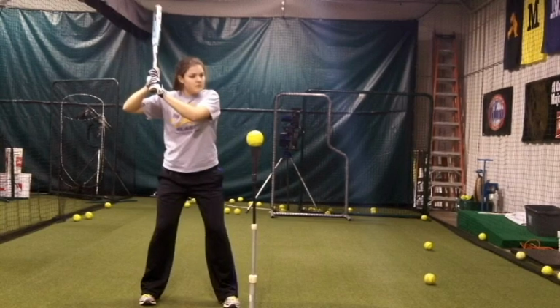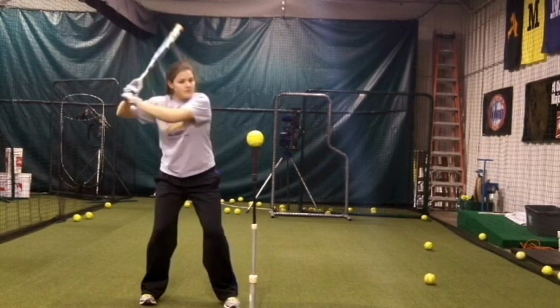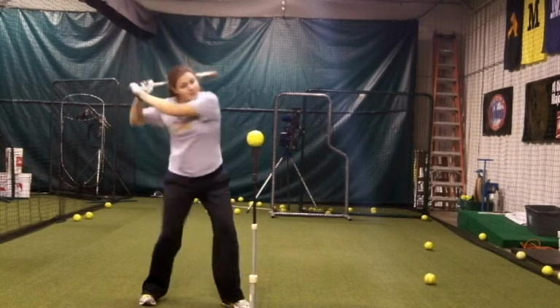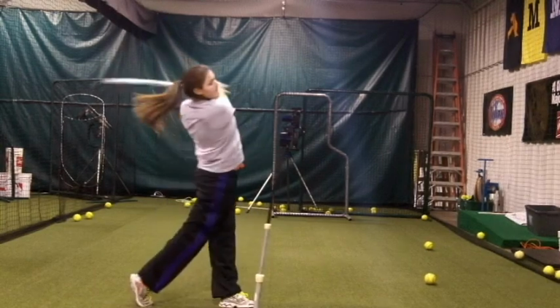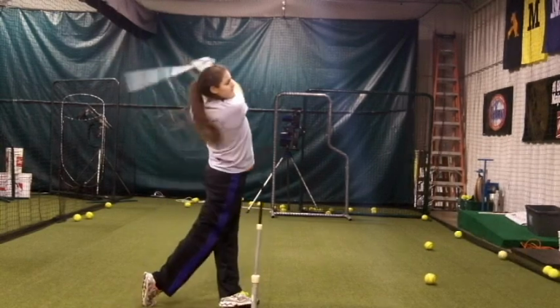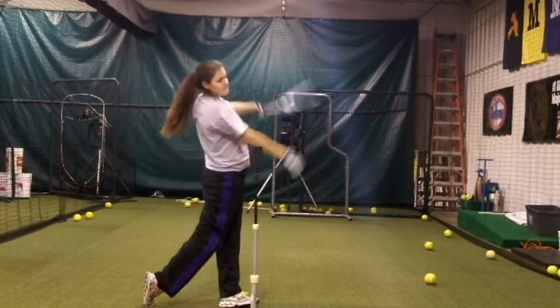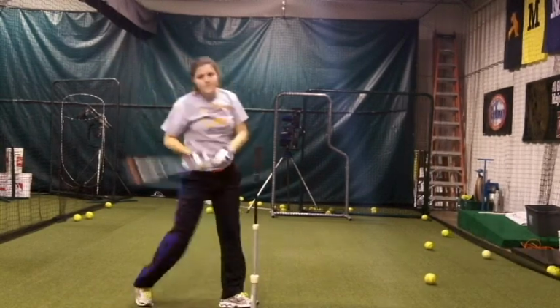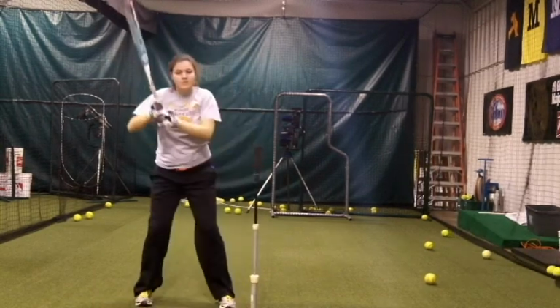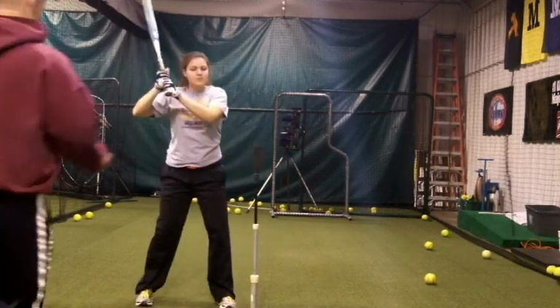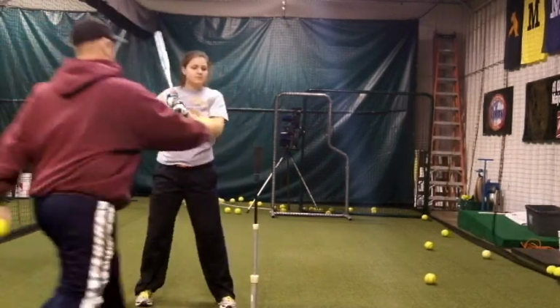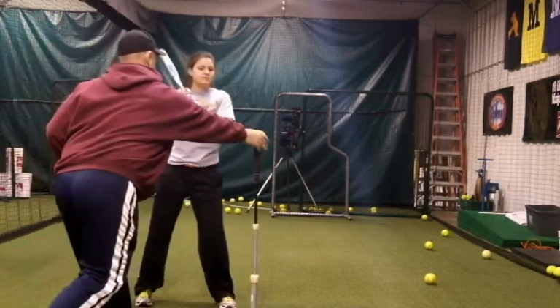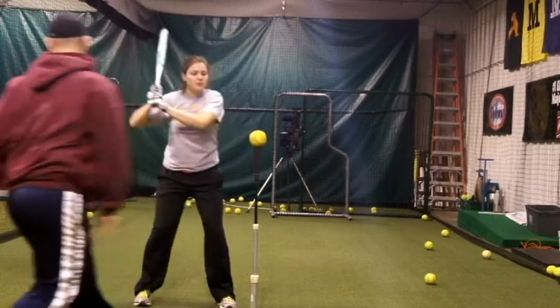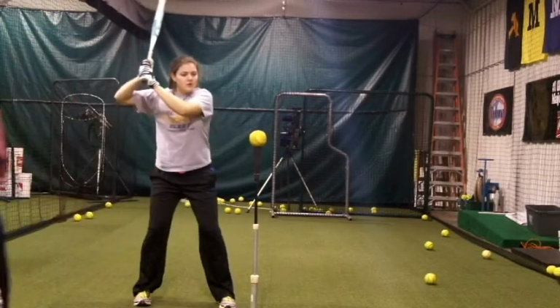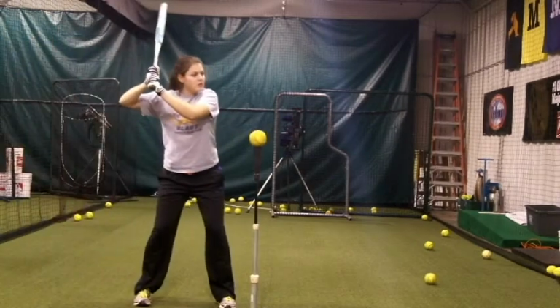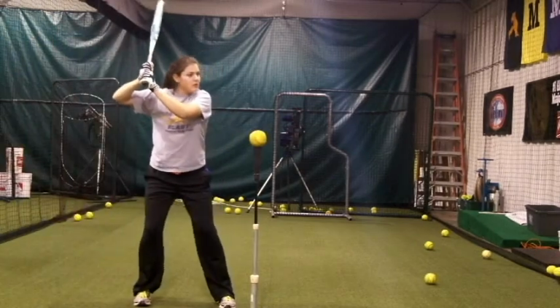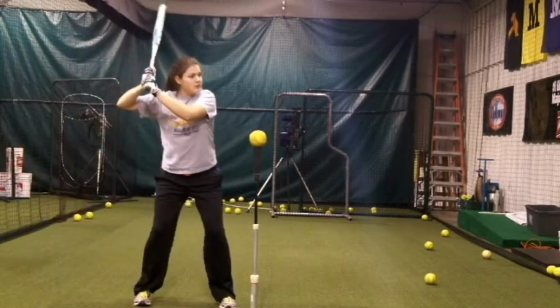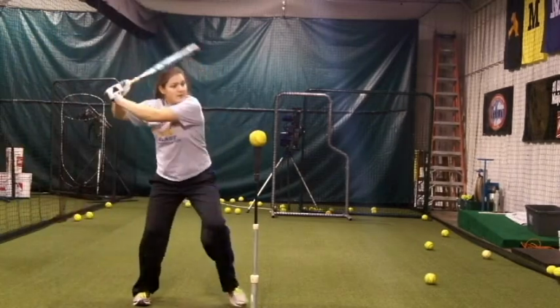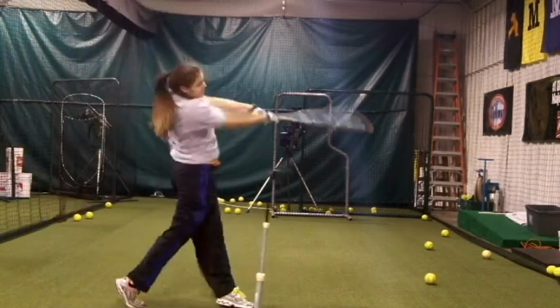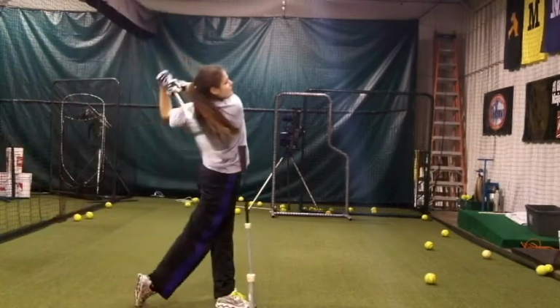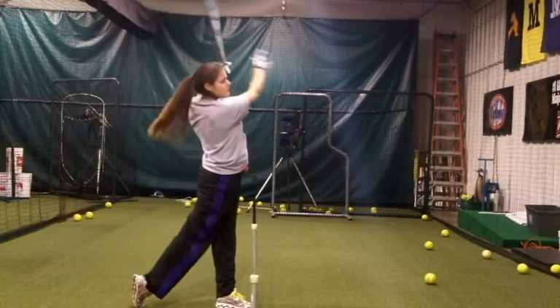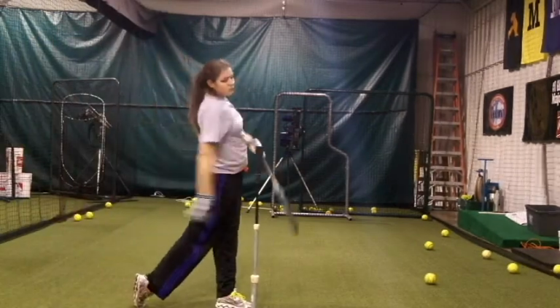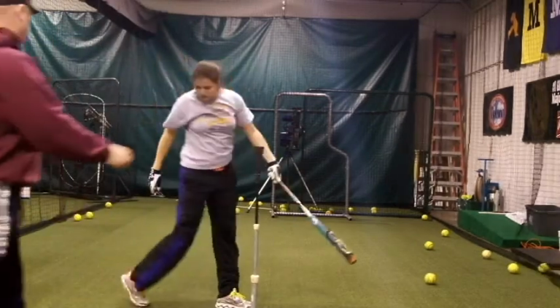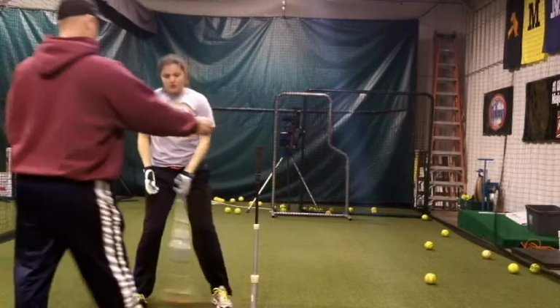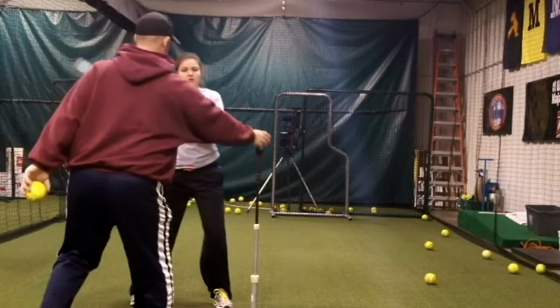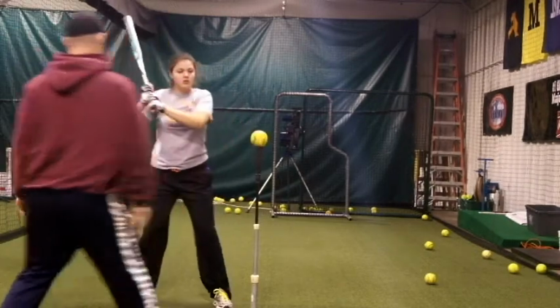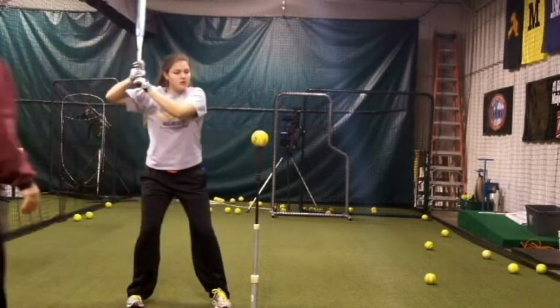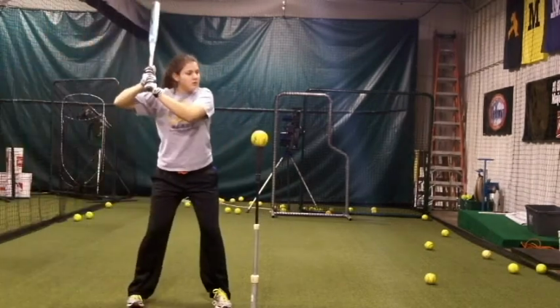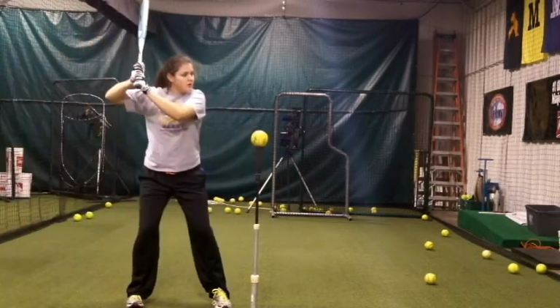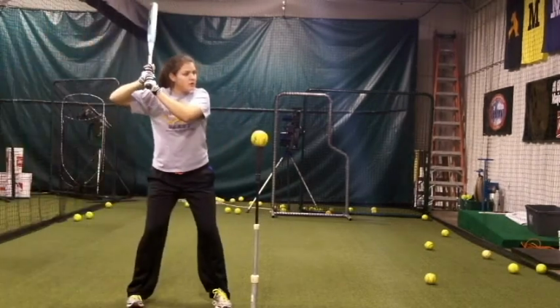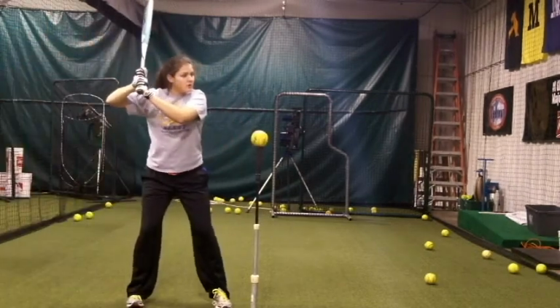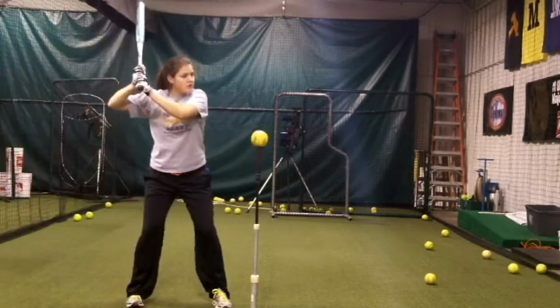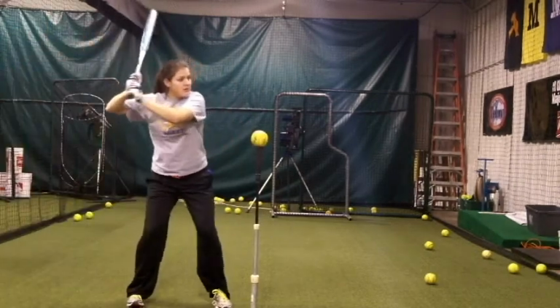Hi, Mike Hebert here. These three hitting drills develop a compact baseball swing. All hitters should strive for a compact swing because it allows hitters to wait for the ball as long as possible while still providing the necessary power to drive the ball.